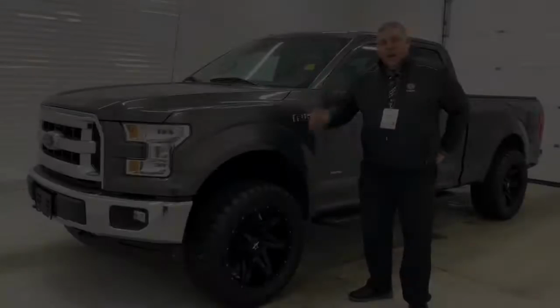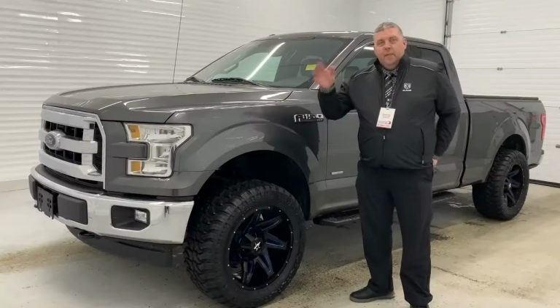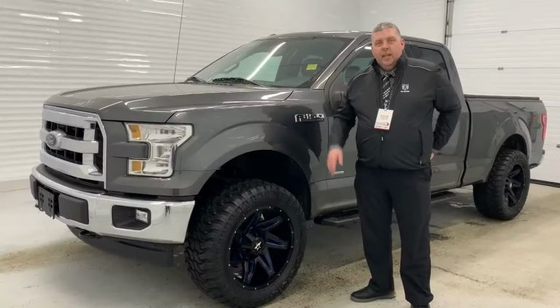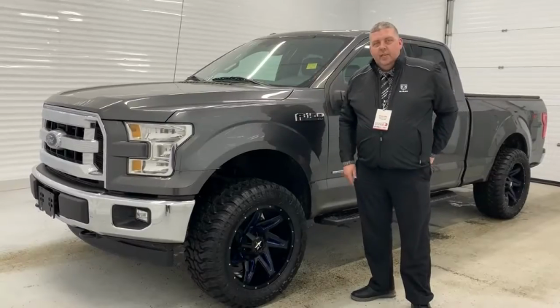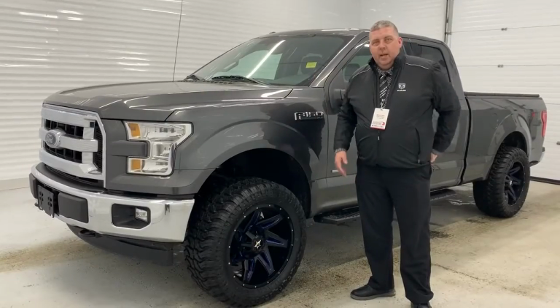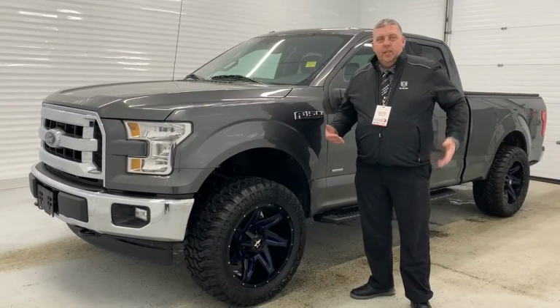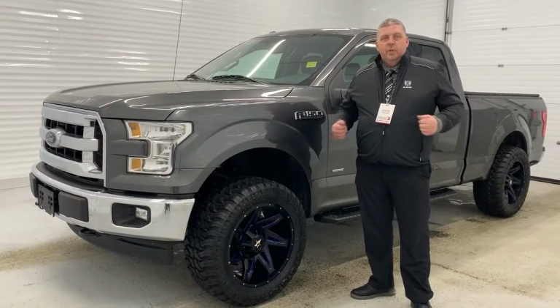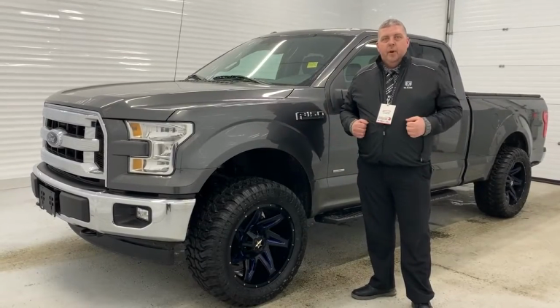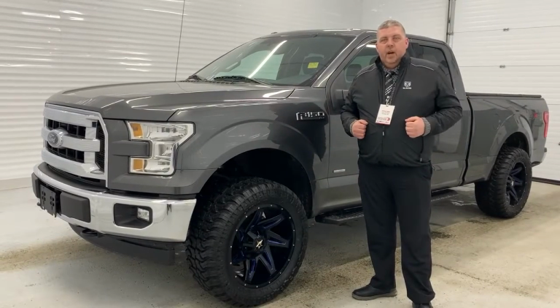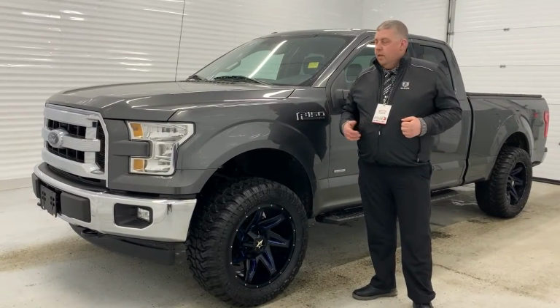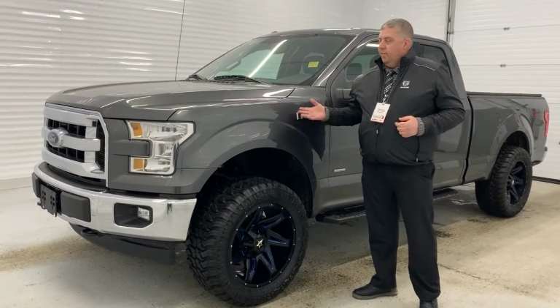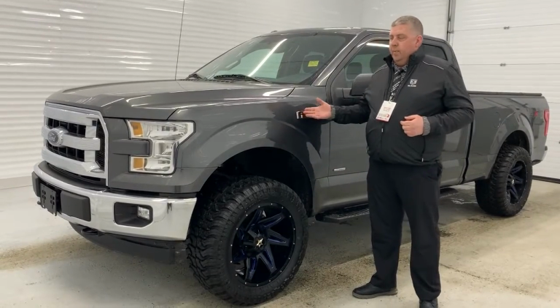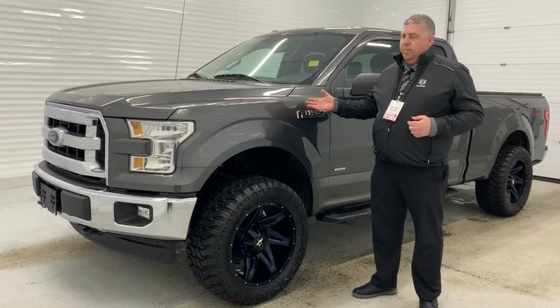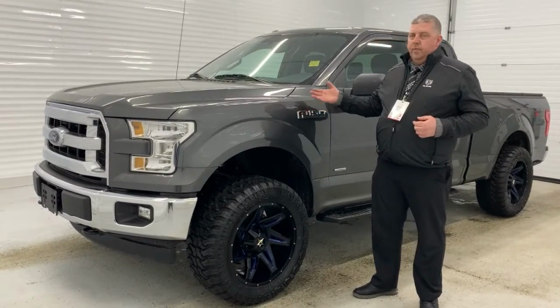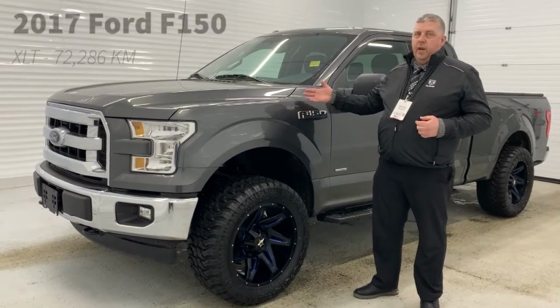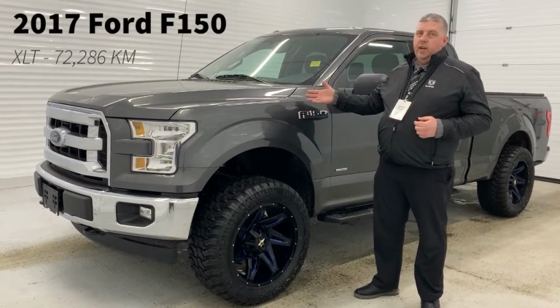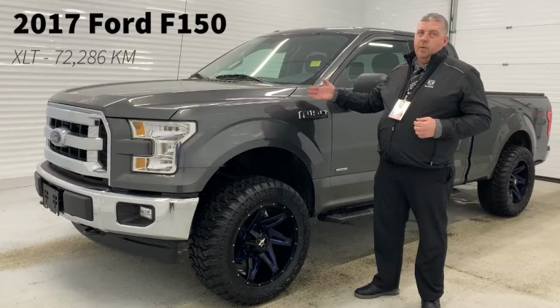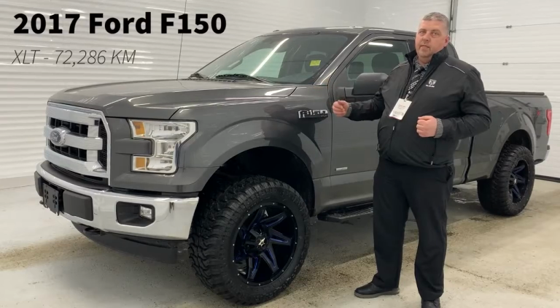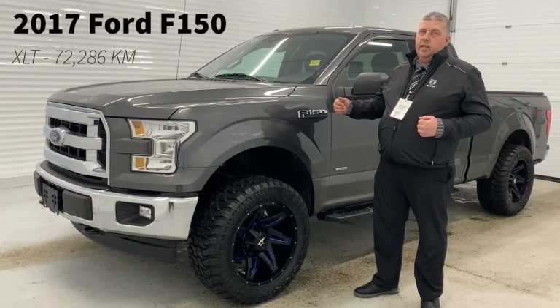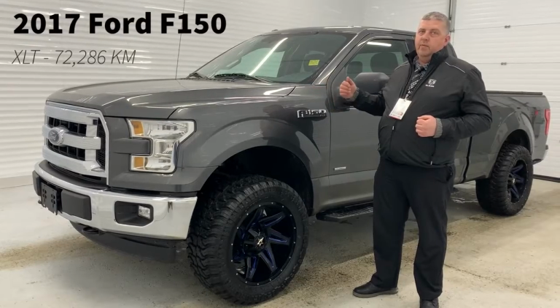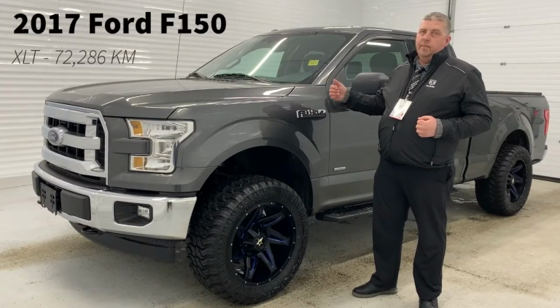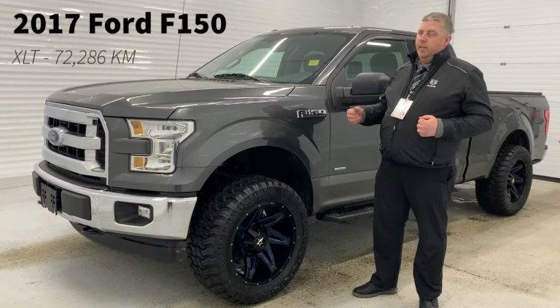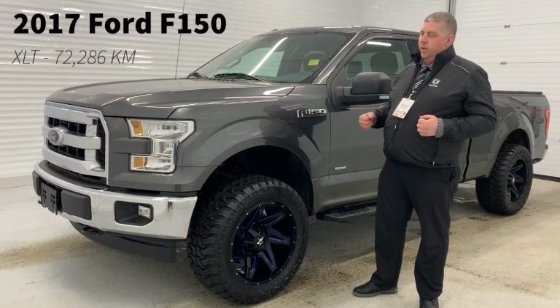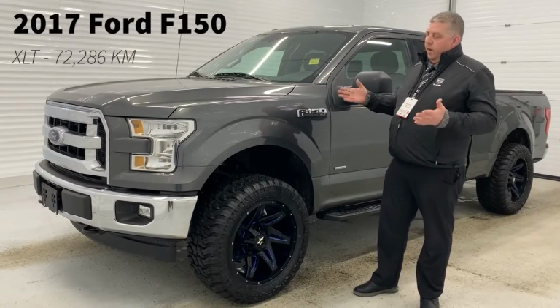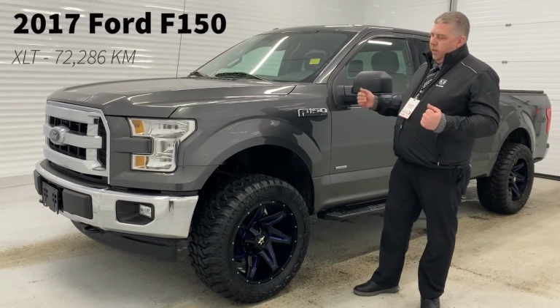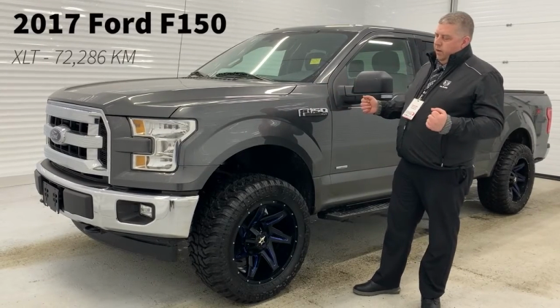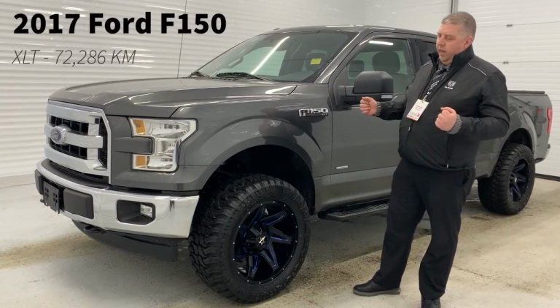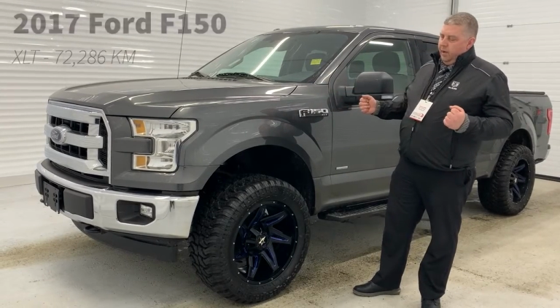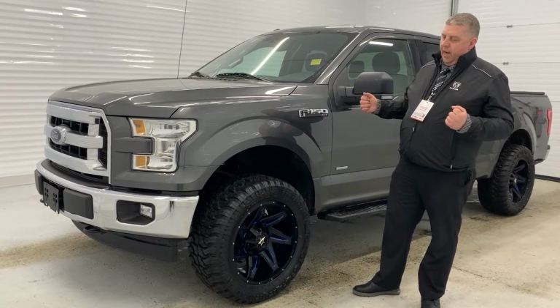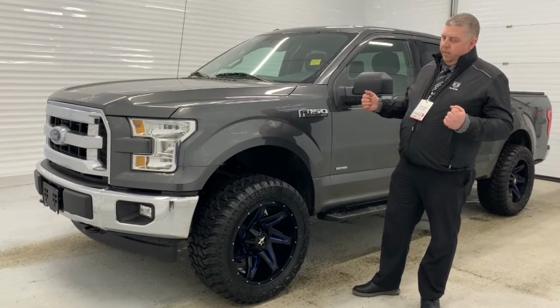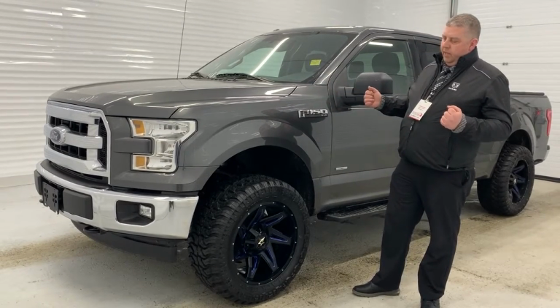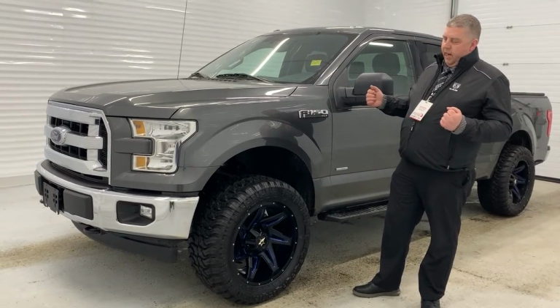Howdy folks, how are you doing today? Mike Witts here from Sherwood Park Dodge. What I have next to me is this beautiful fresh trade 2017 F-150, with of course an upgrade package of rims and tires.